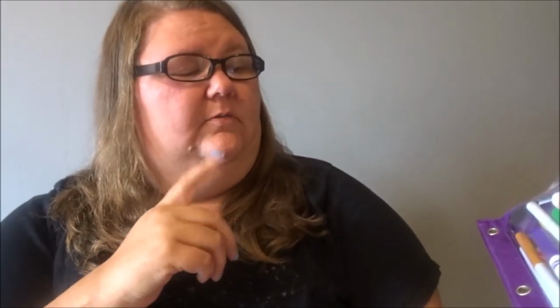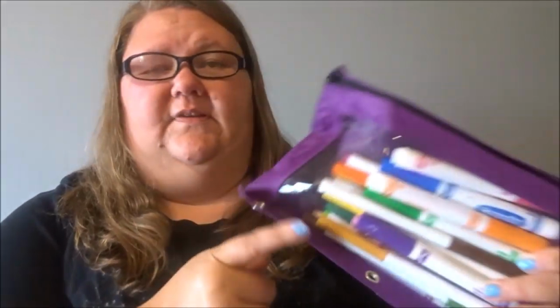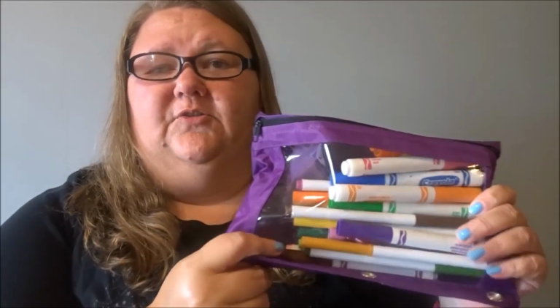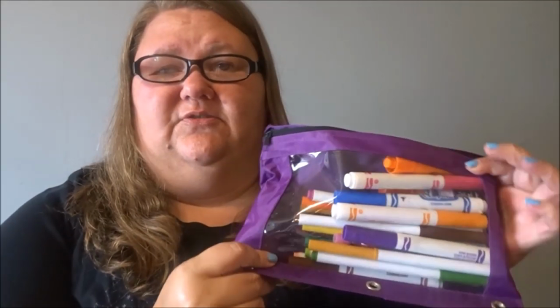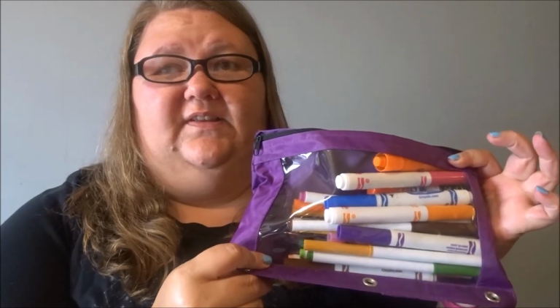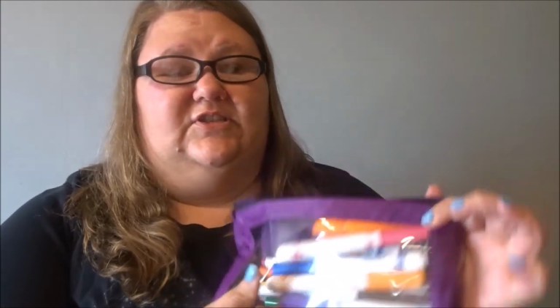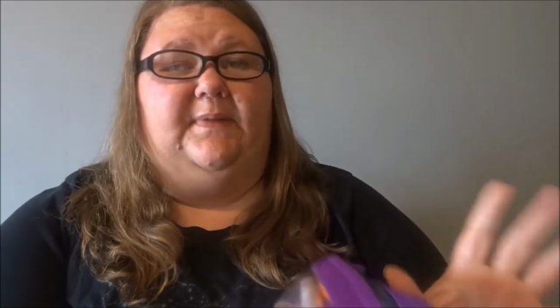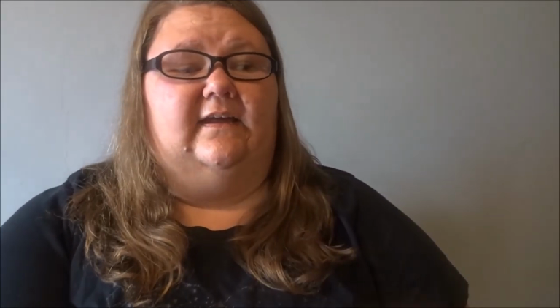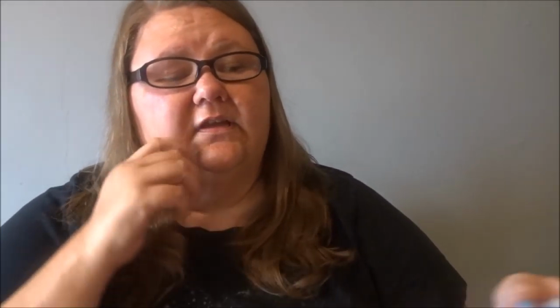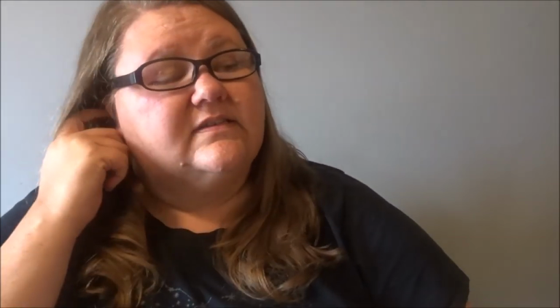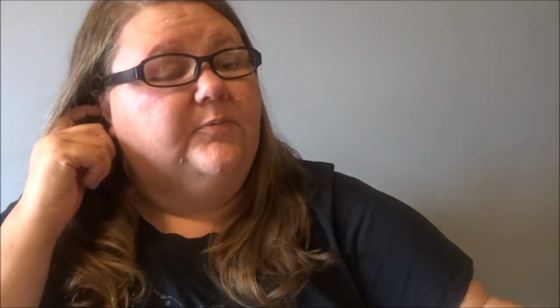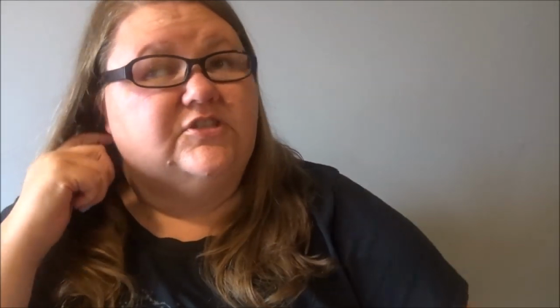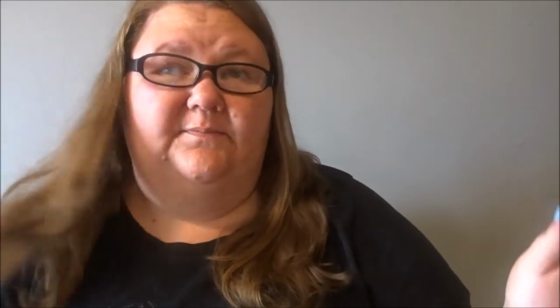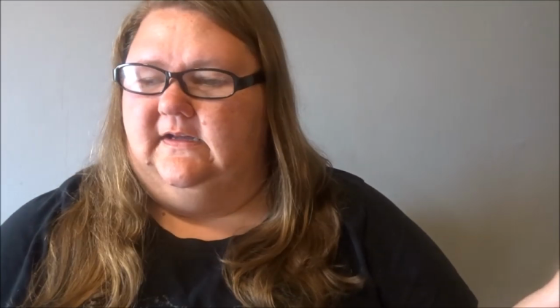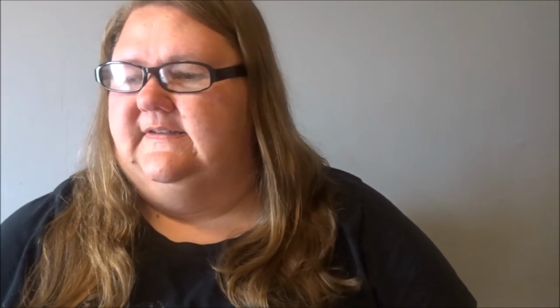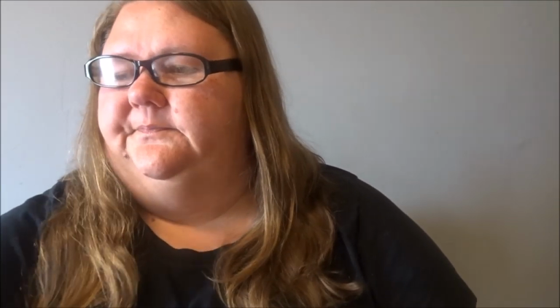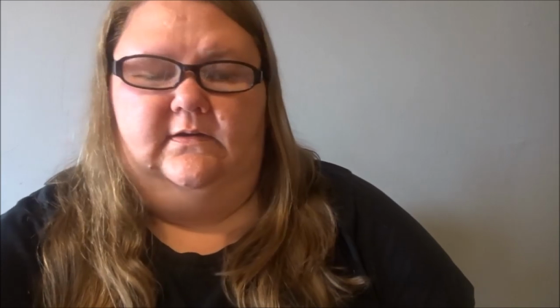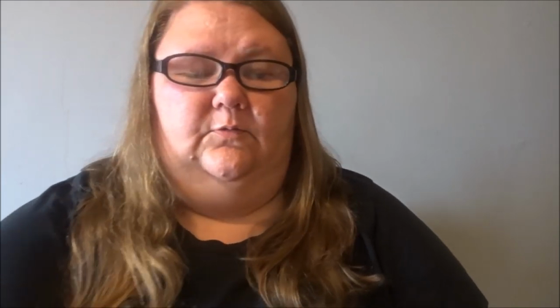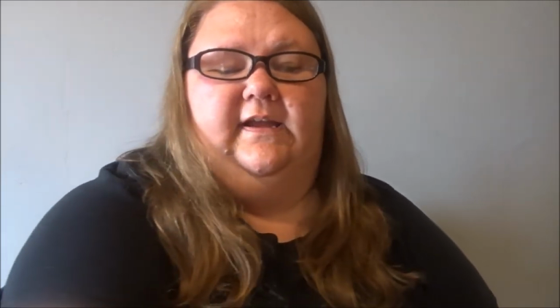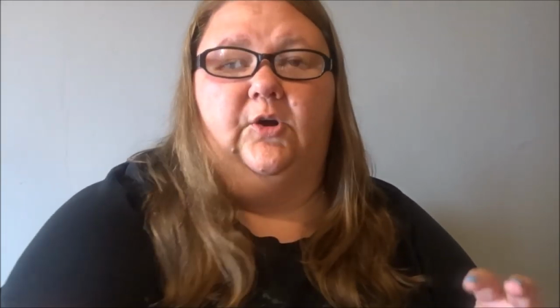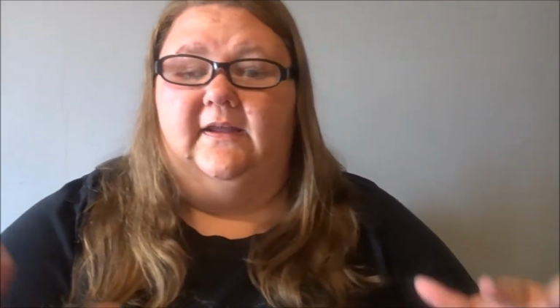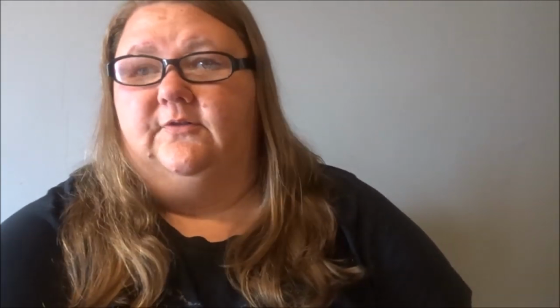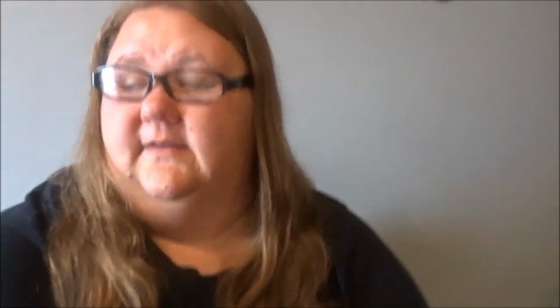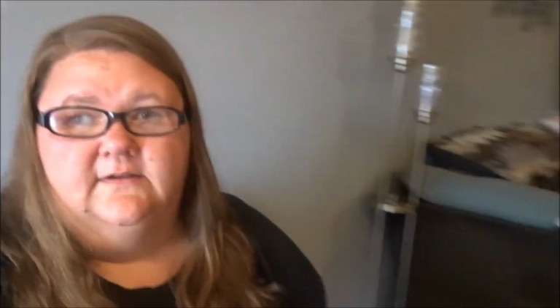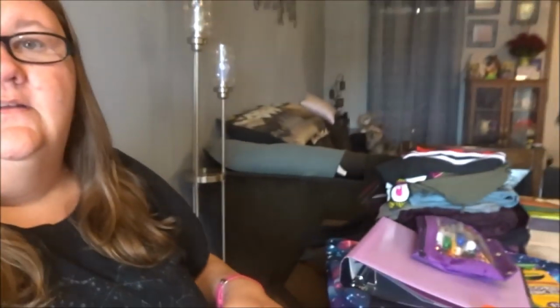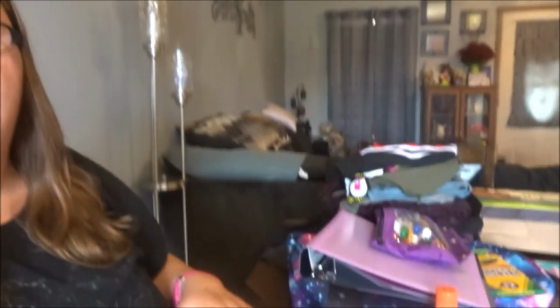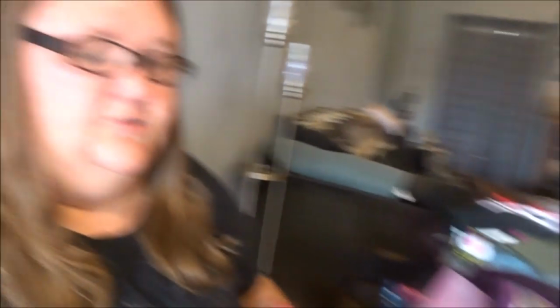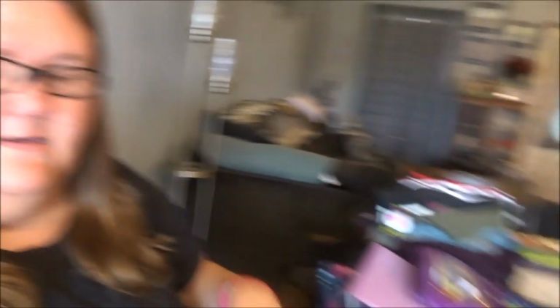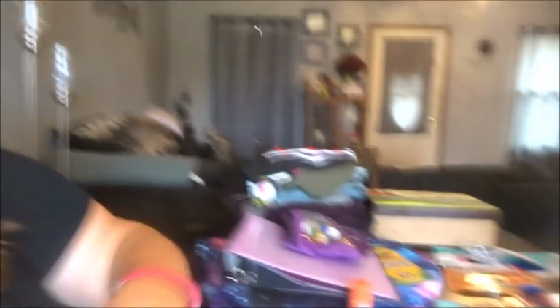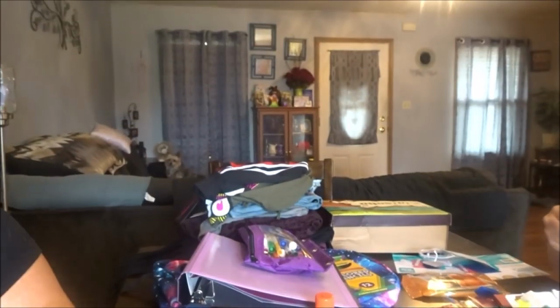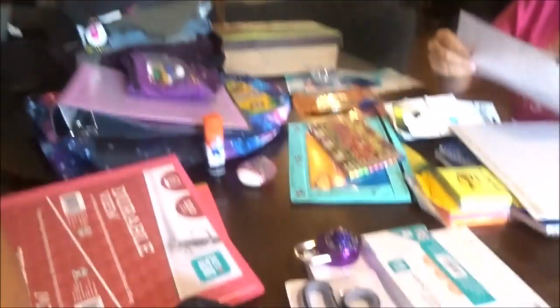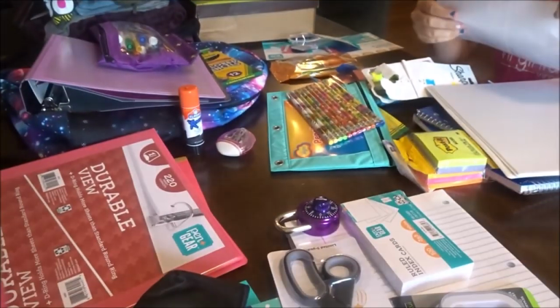I think I'm going to go through these markers because she doesn't need all these markers — she just needs basic colors, just like the colored pencils. She just needs basic colors. One for like an art bag, and one to carry overall for school.